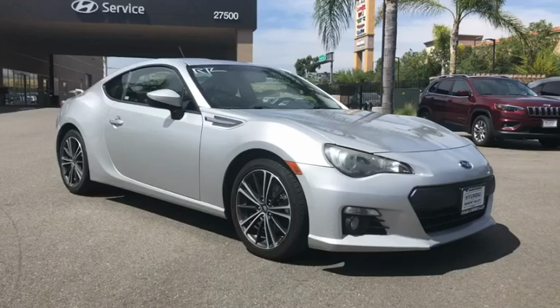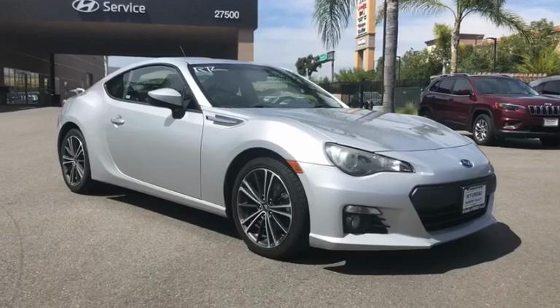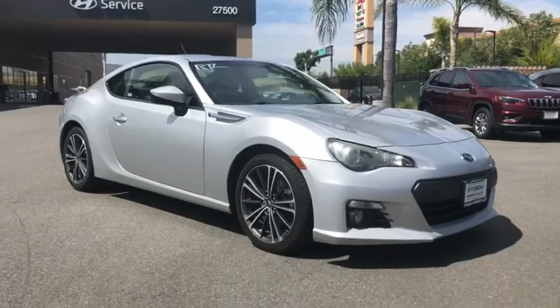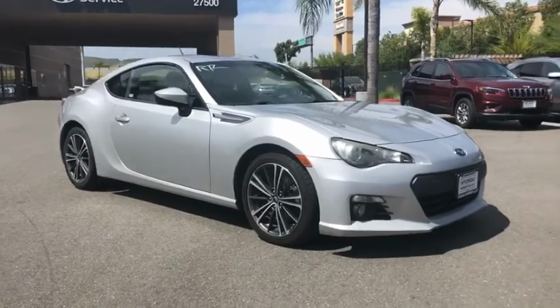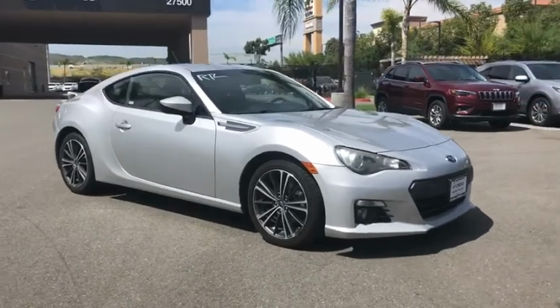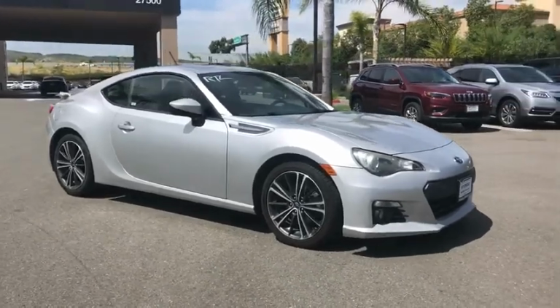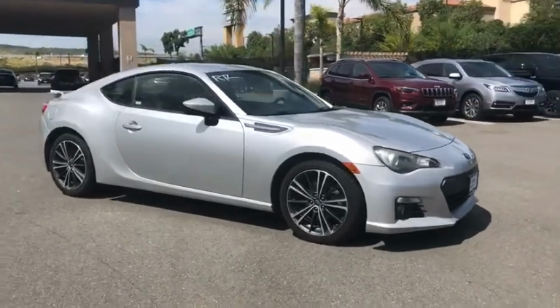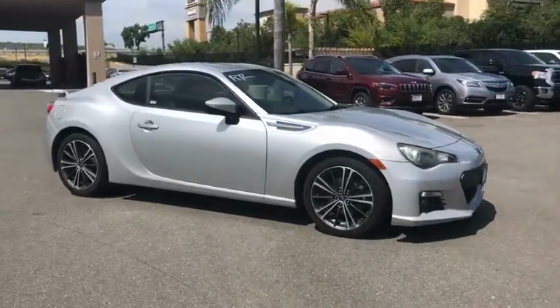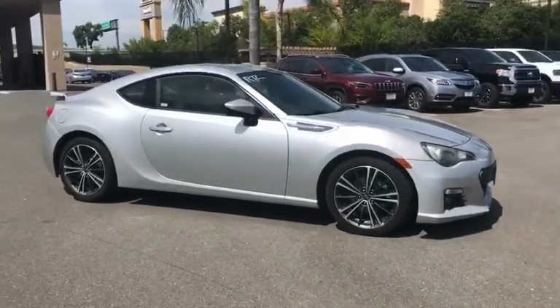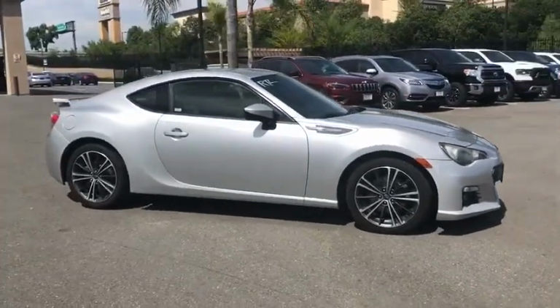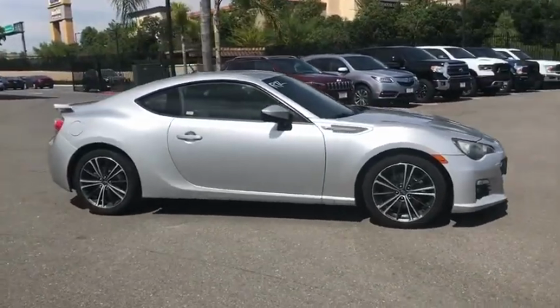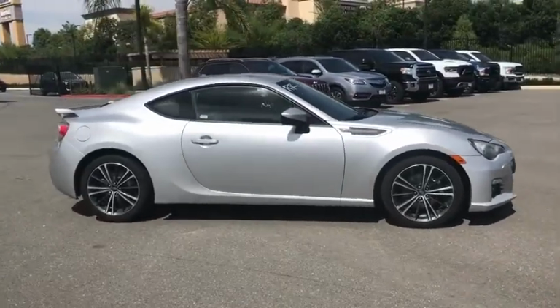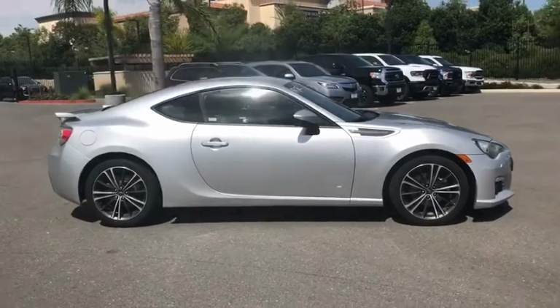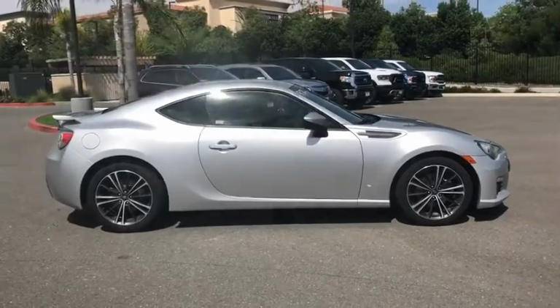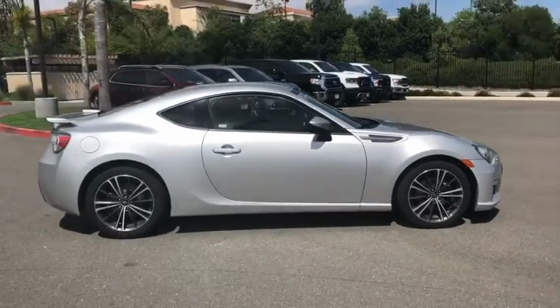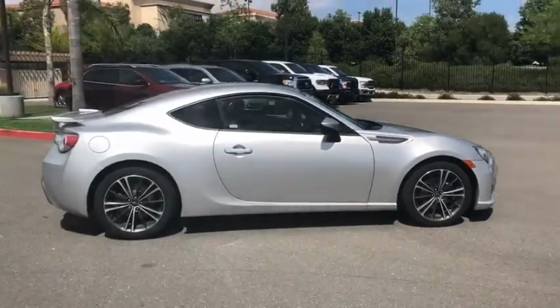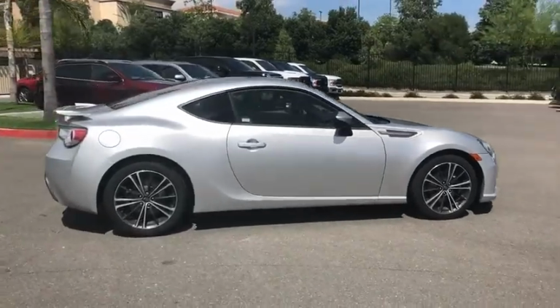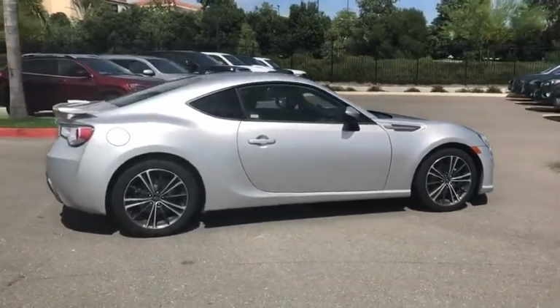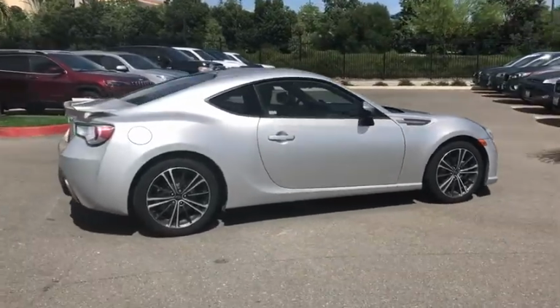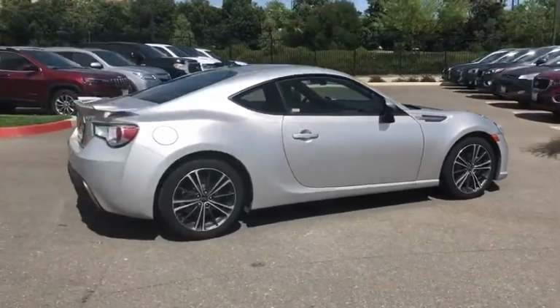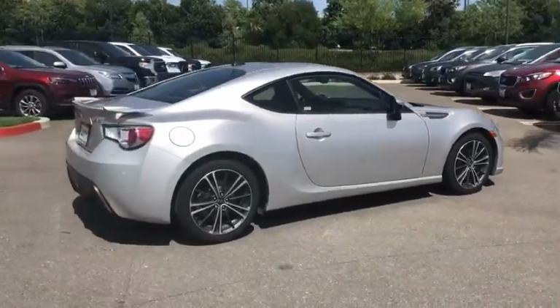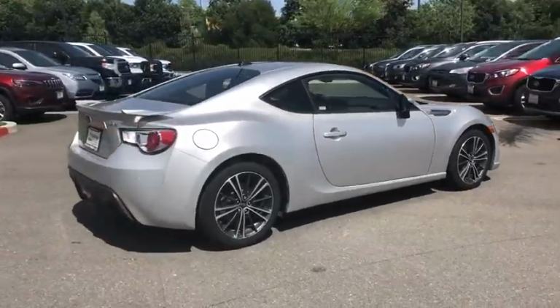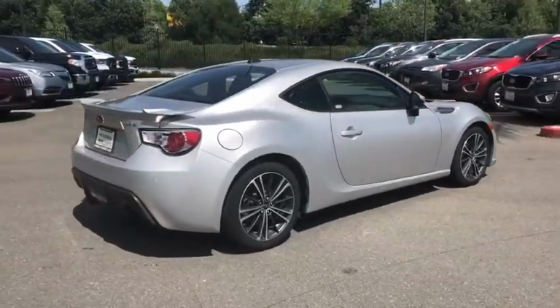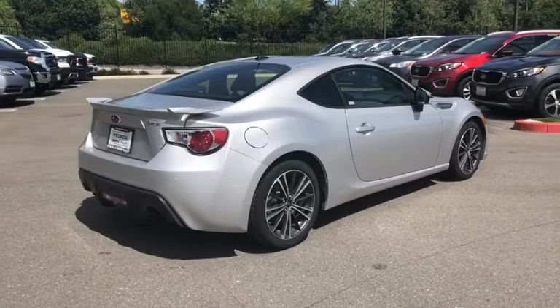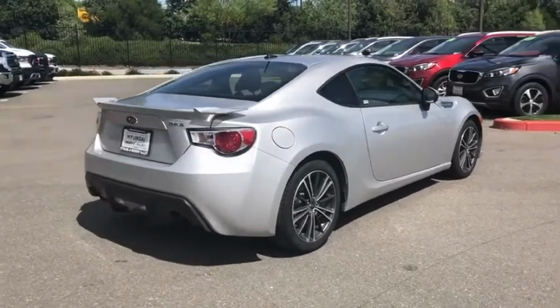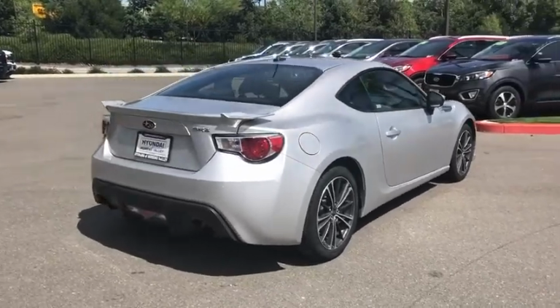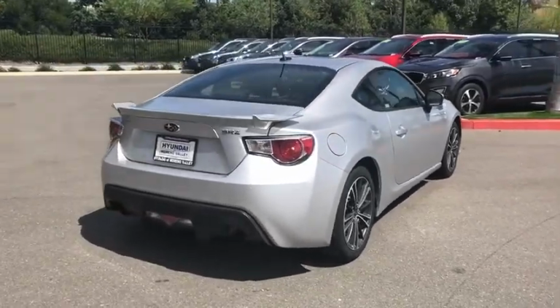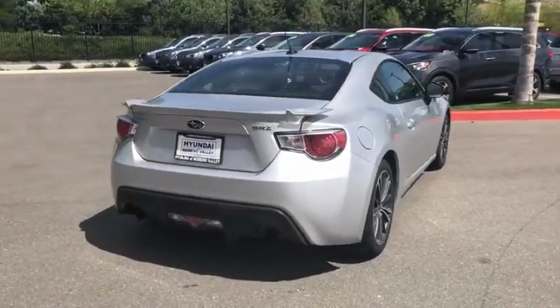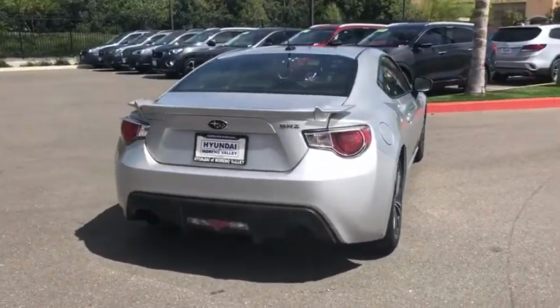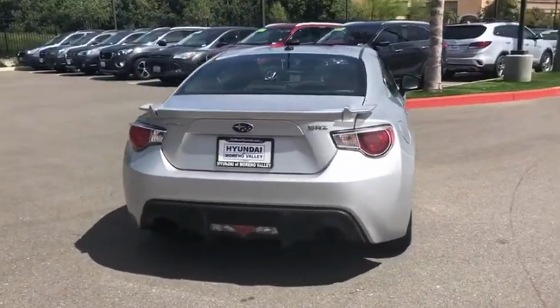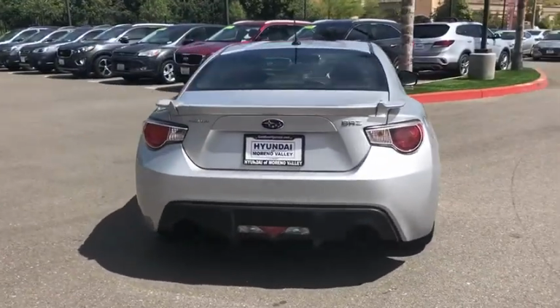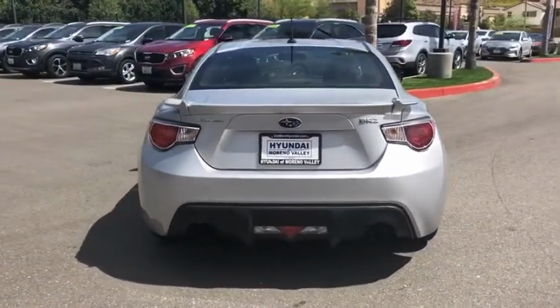Come test drive the 2013 Subaru BRZ. The Subaru BRZ comes with agile handling, precise steering action, and powerful brakes, all contributing to a thrilling driving performance with a great fuel economy.